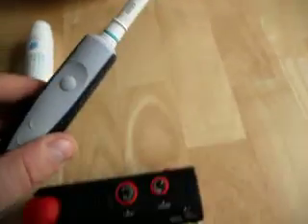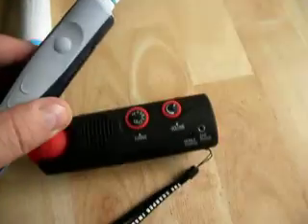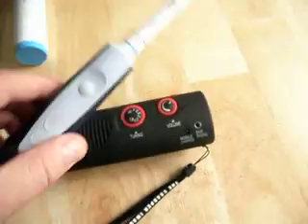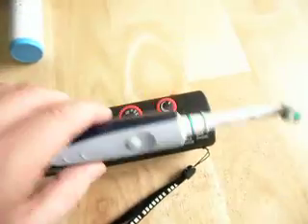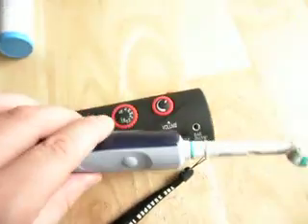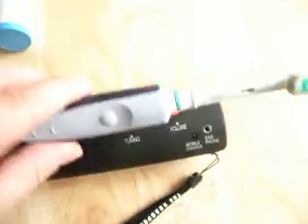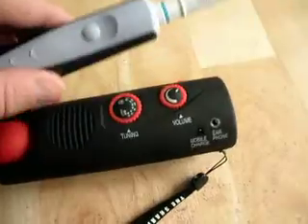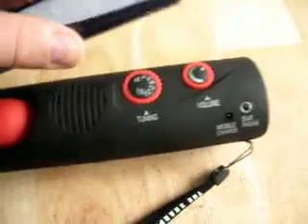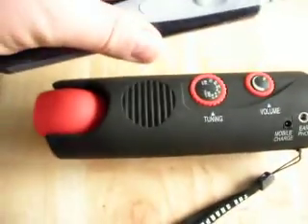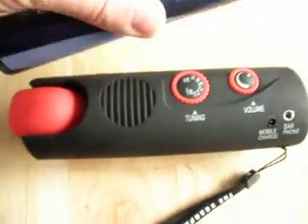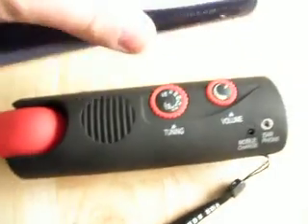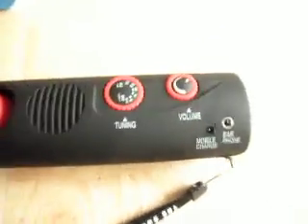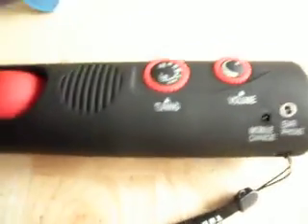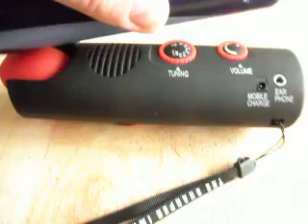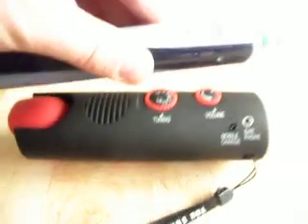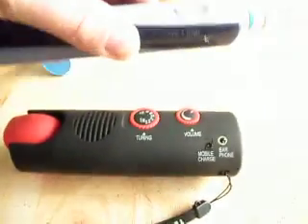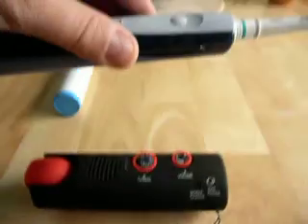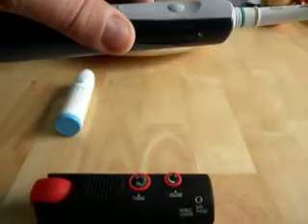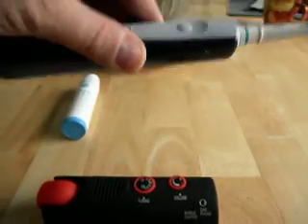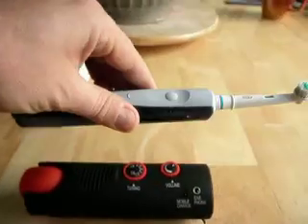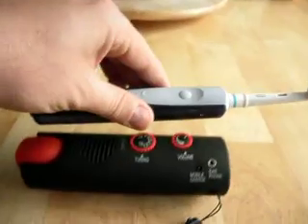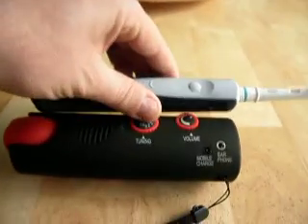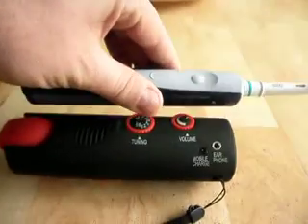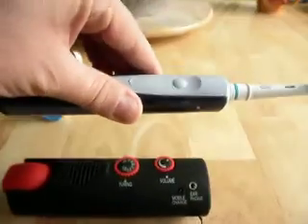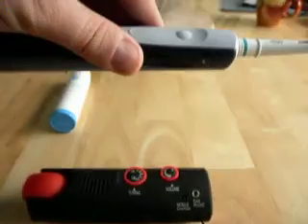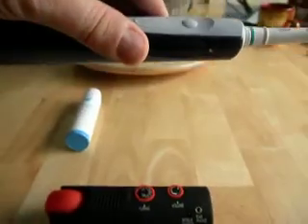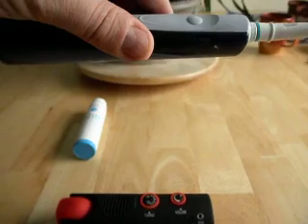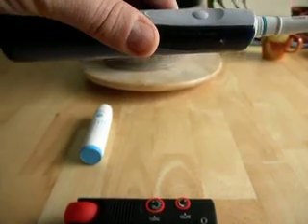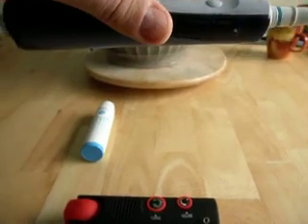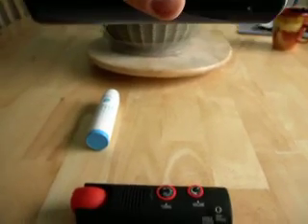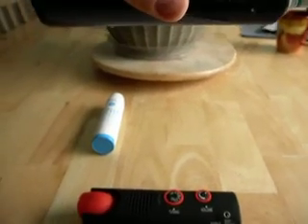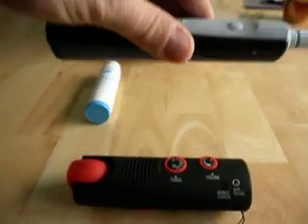As you can see, we haven't even switched it on and we have fields coming out of it. They seem to extend about a foot out from the unit.